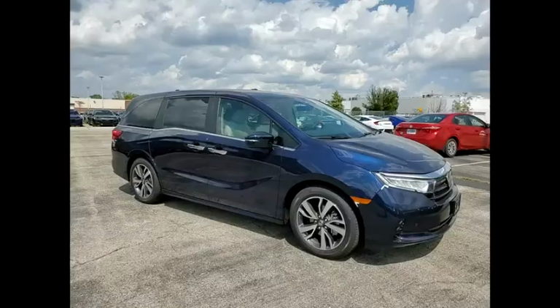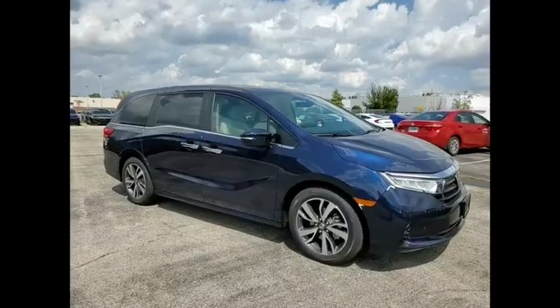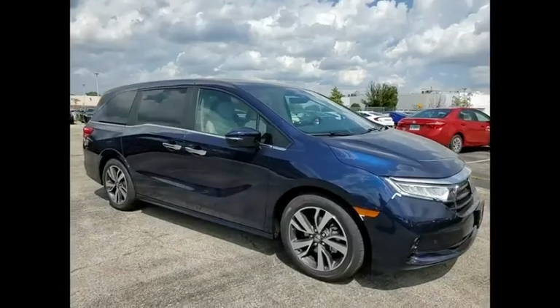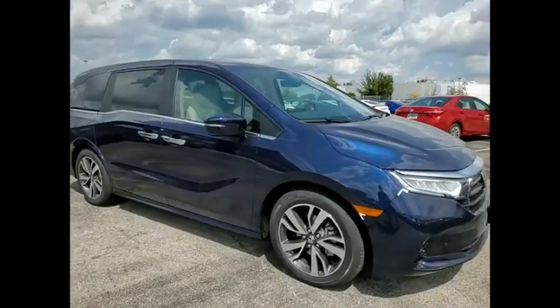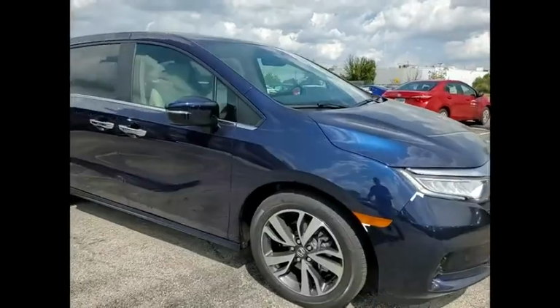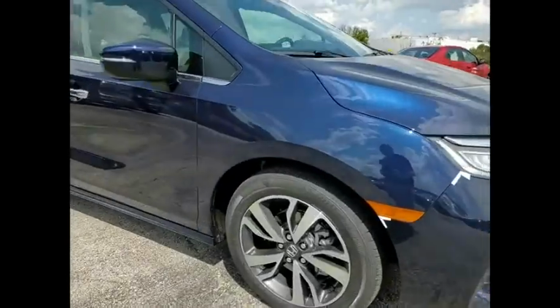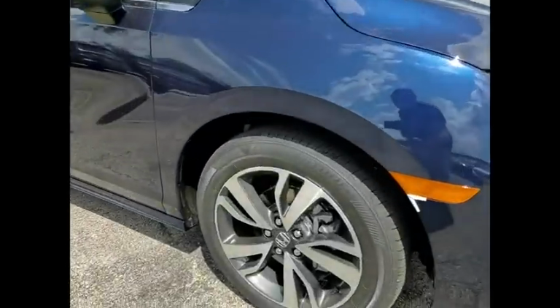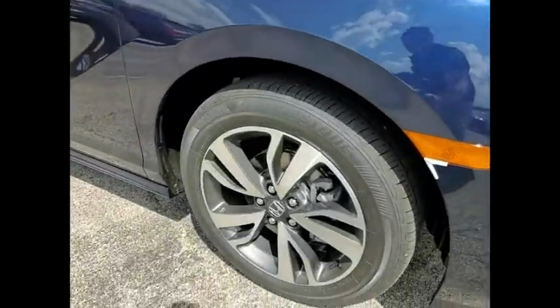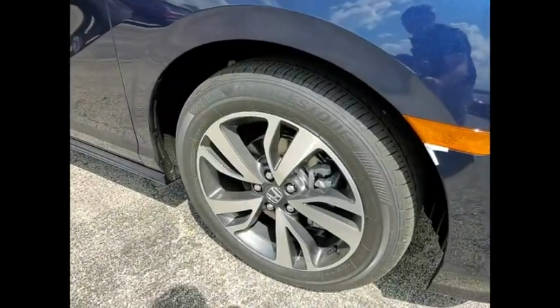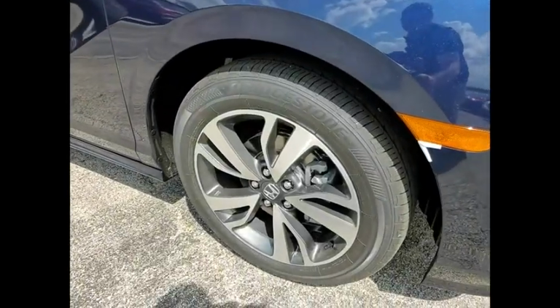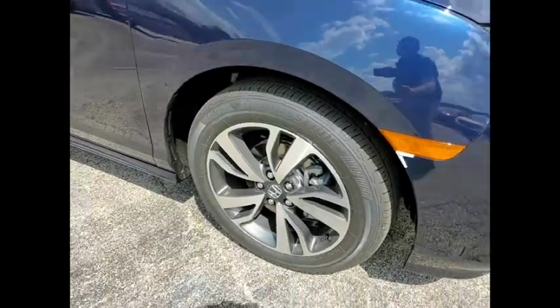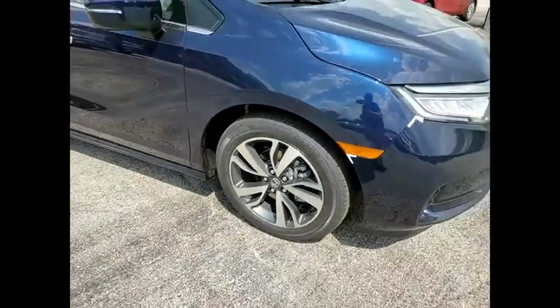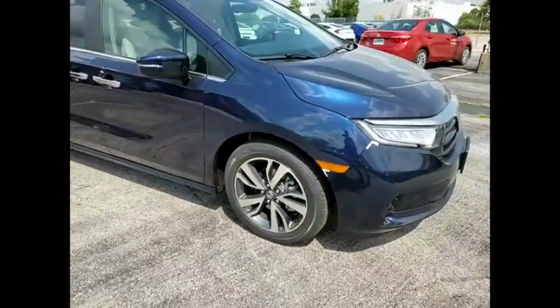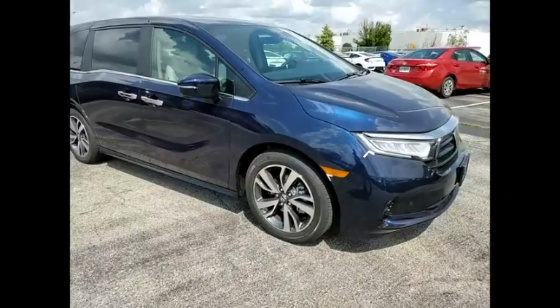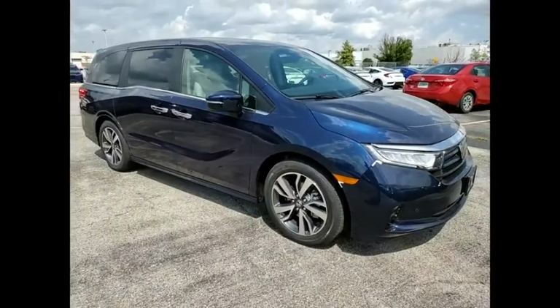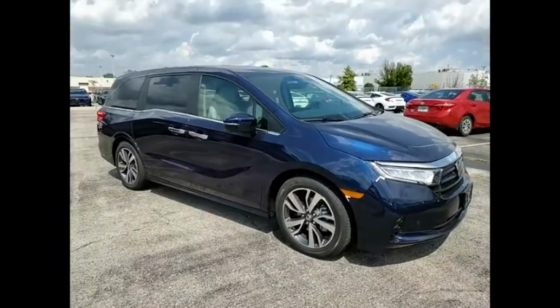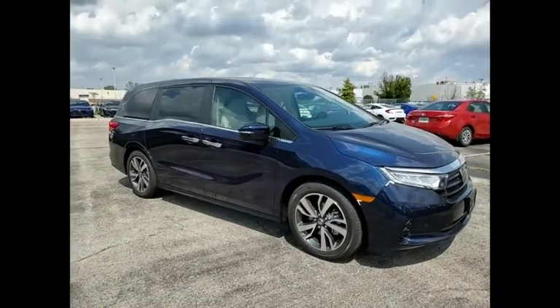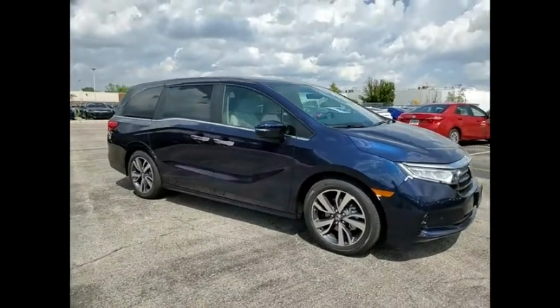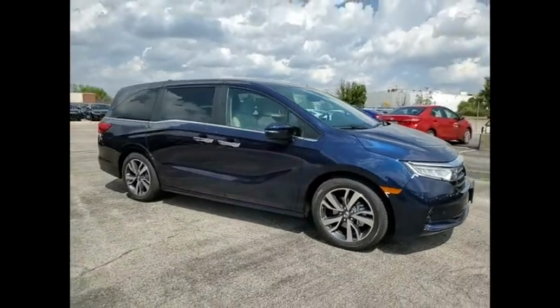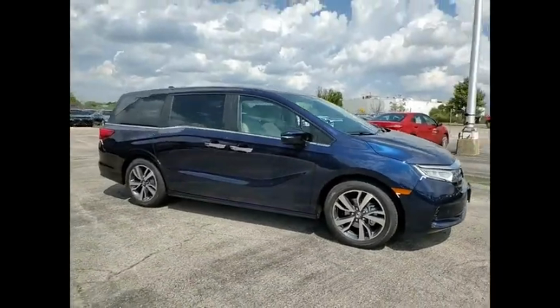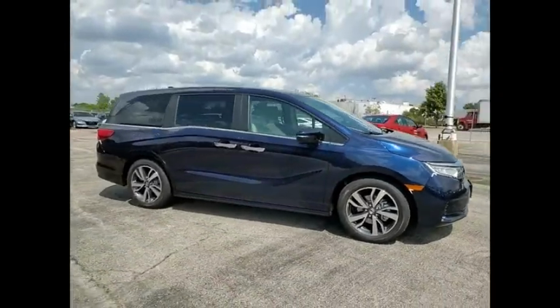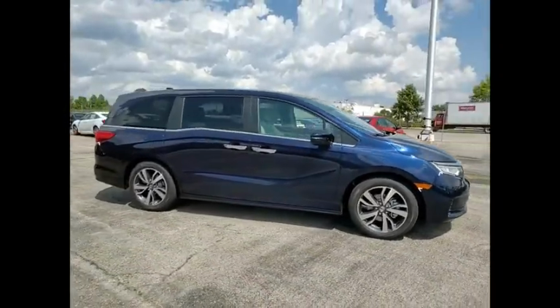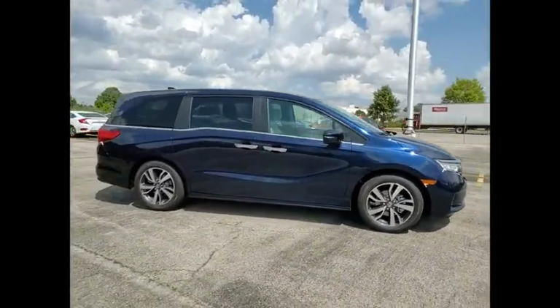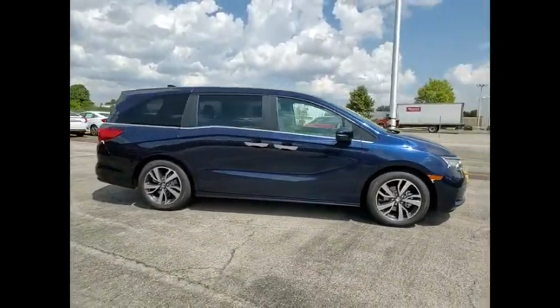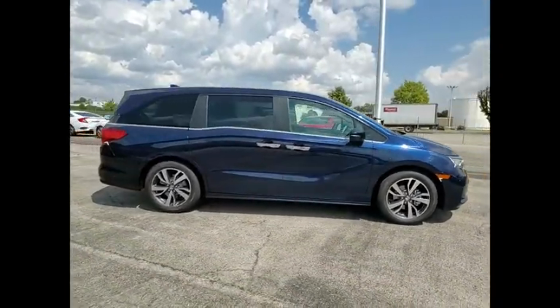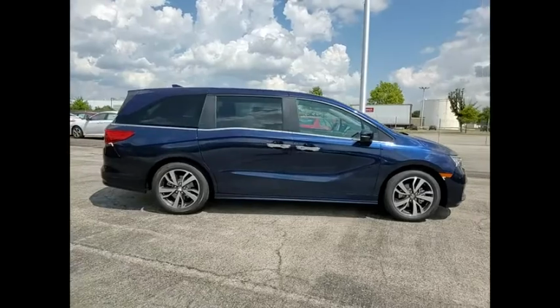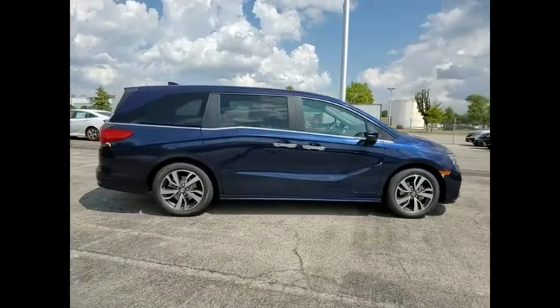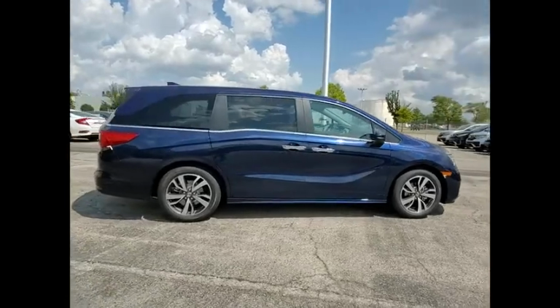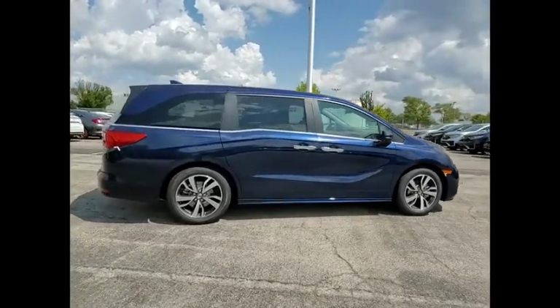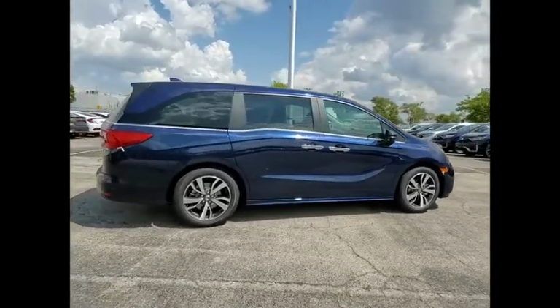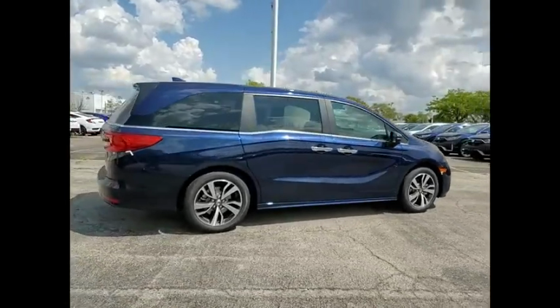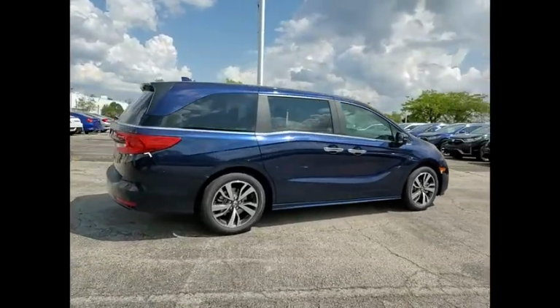We are pleased to show you the 2021 Odyssey. The Honda Odyssey is a showcase of distinguished style, captivating technology, and advanced safety features. A must for all families.